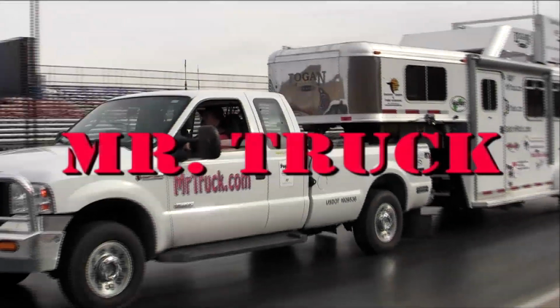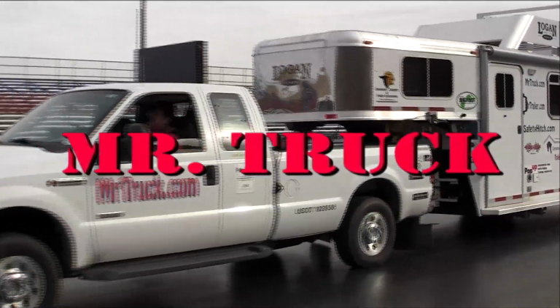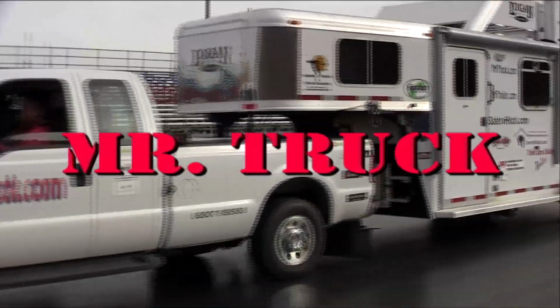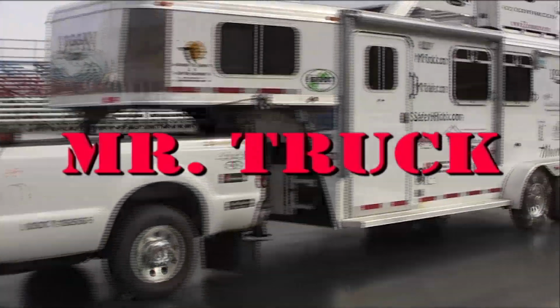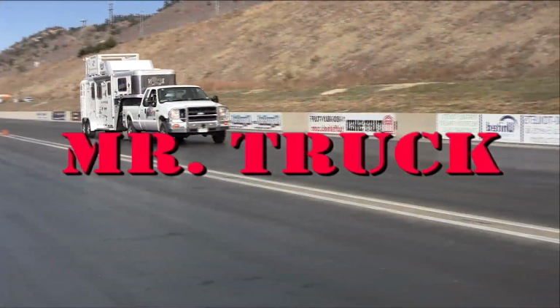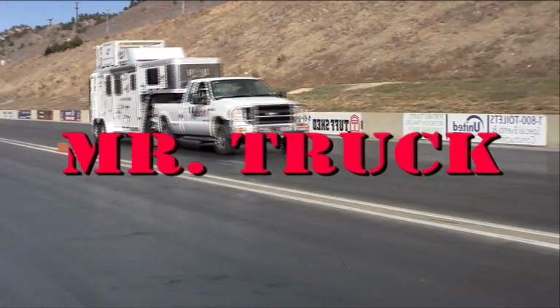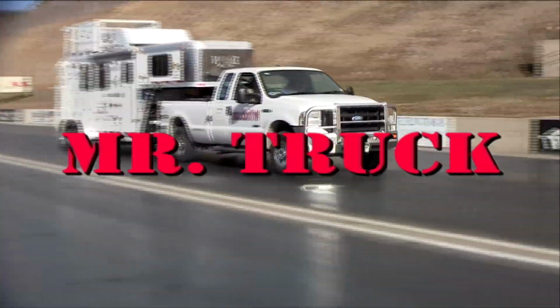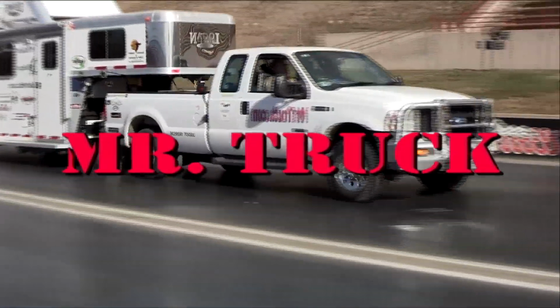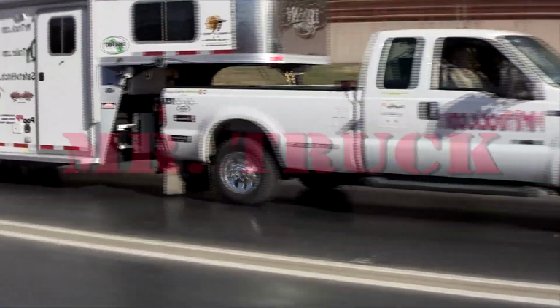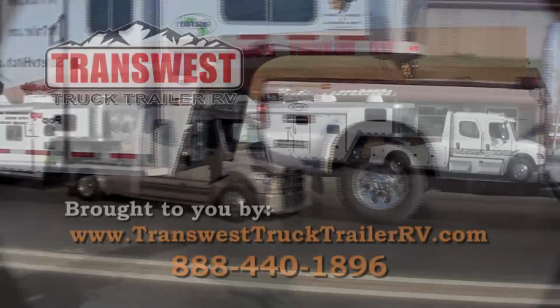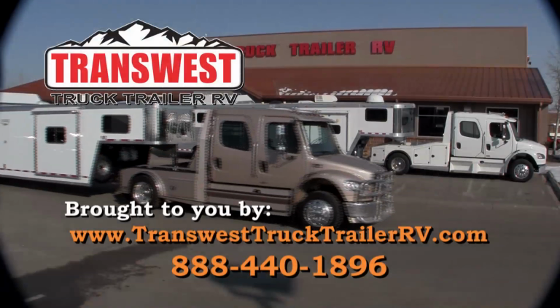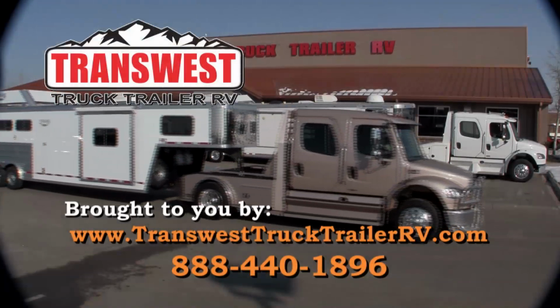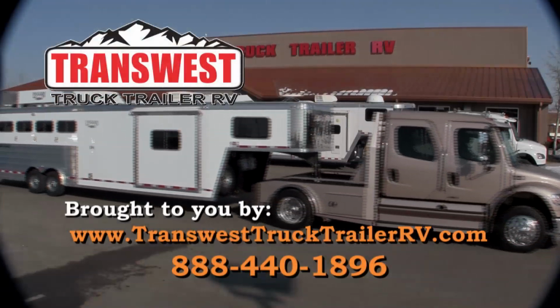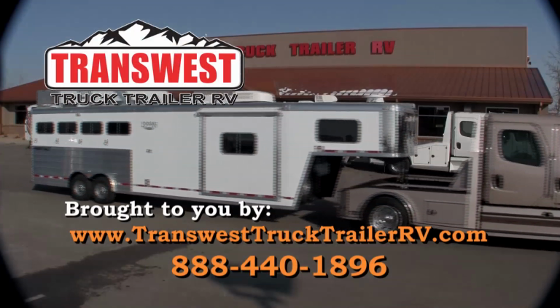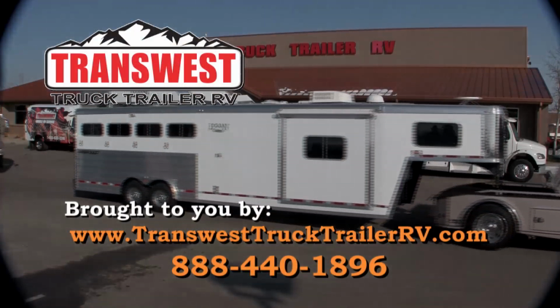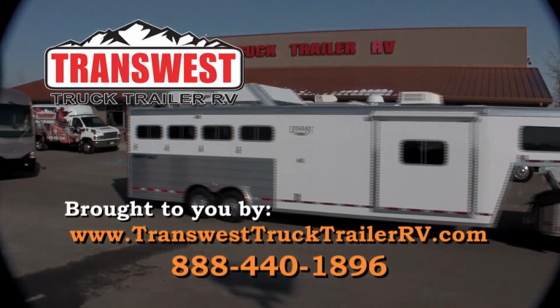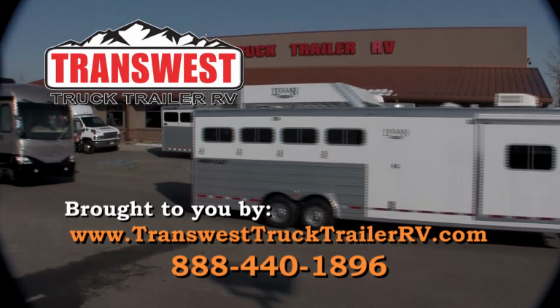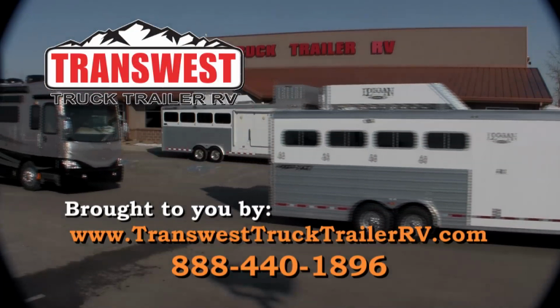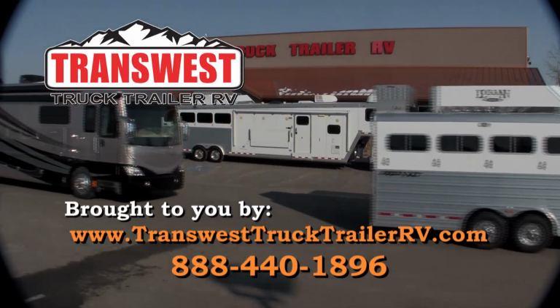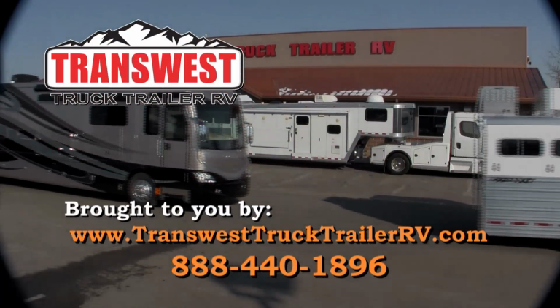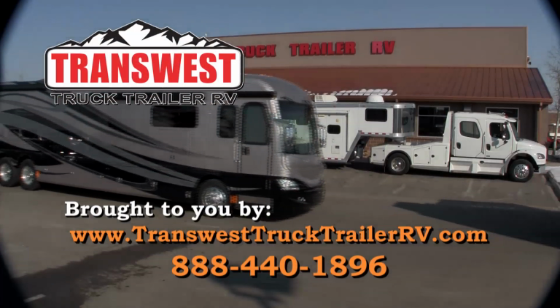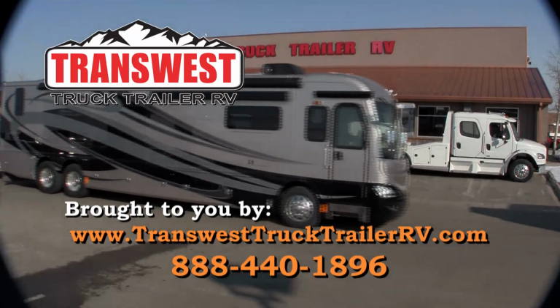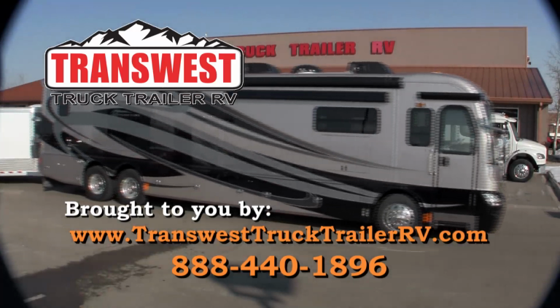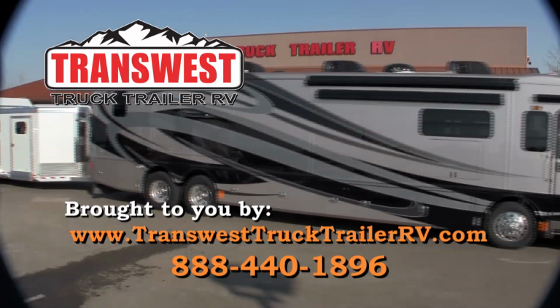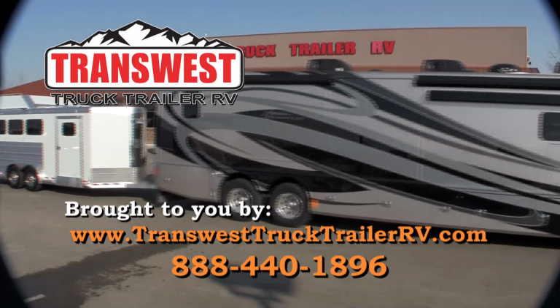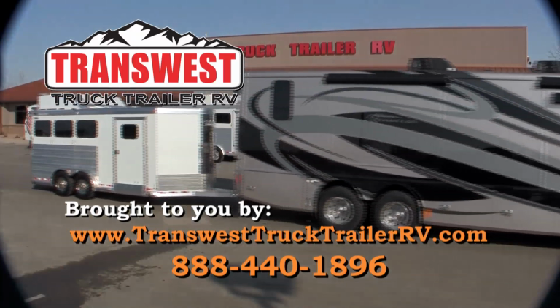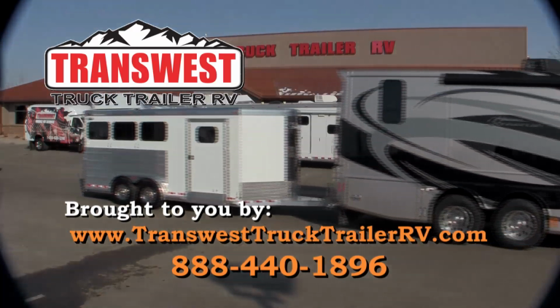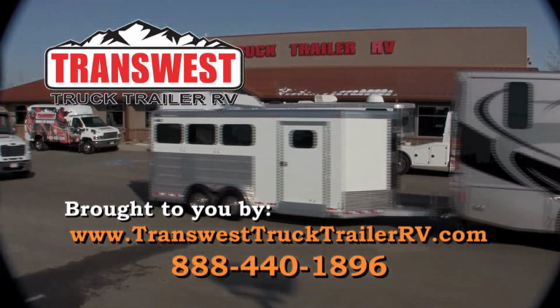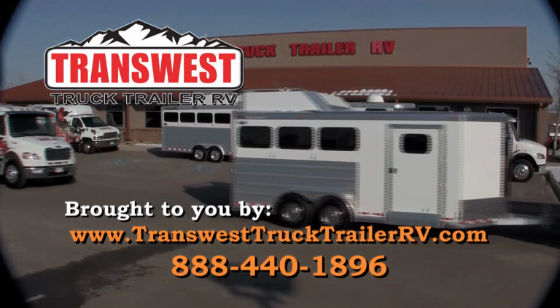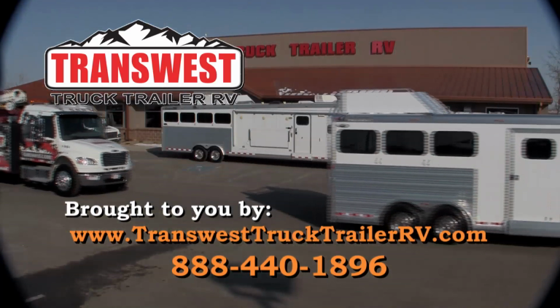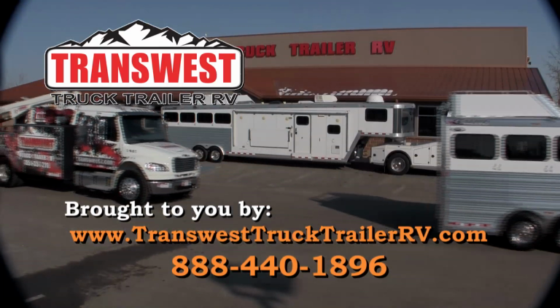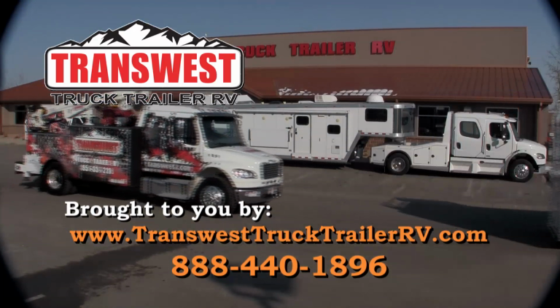Time for Mr. Truck, reviewing the latest innovations for your truck and trailer. Brought to you by TransWest Truck Trailer RV, your horse trailer superstore. With RV coaches for towing, some in hauler for large trailers, Cimarron and Logan and Coach.